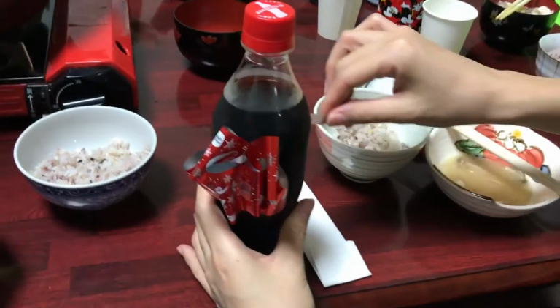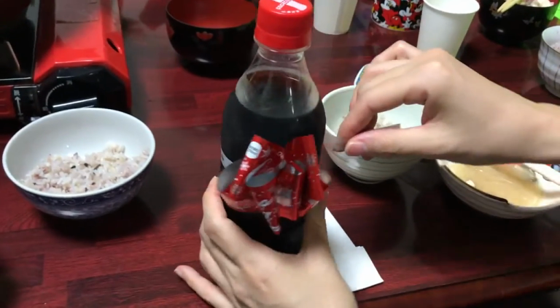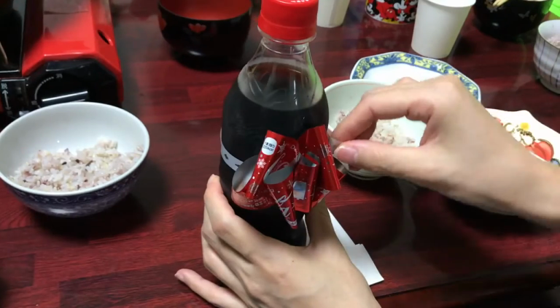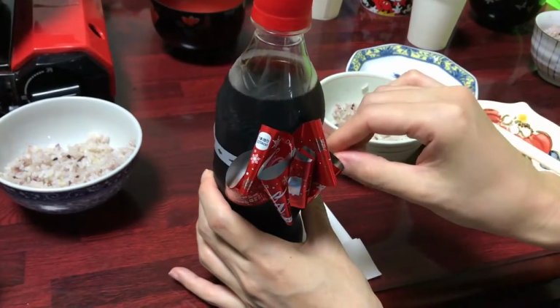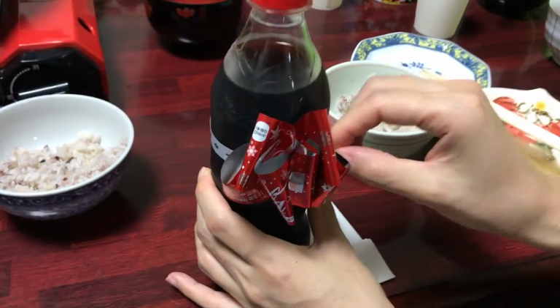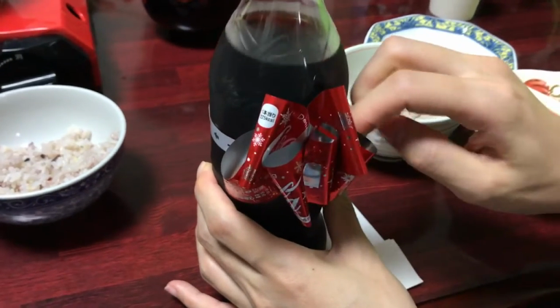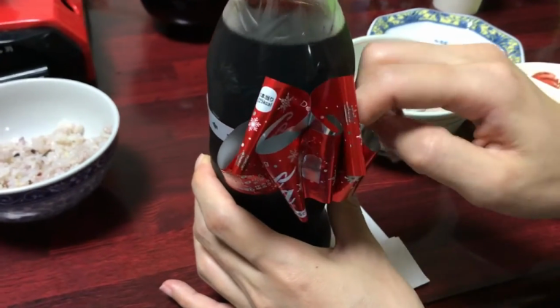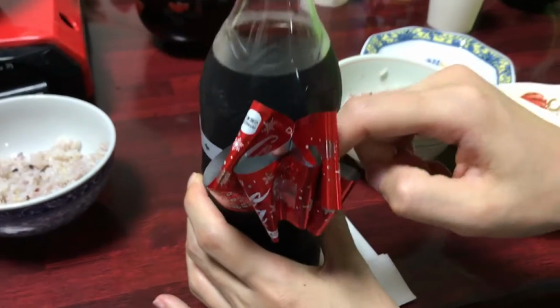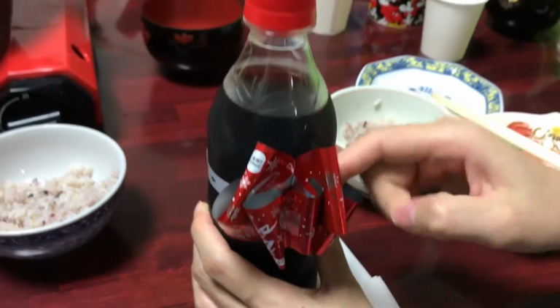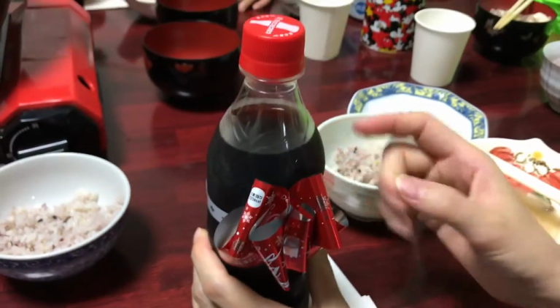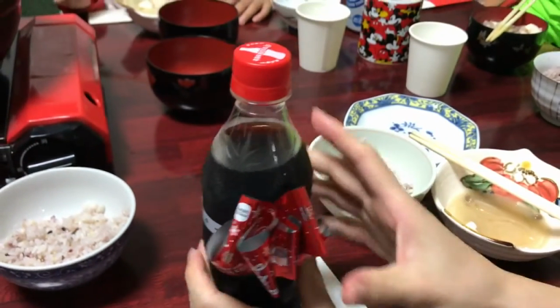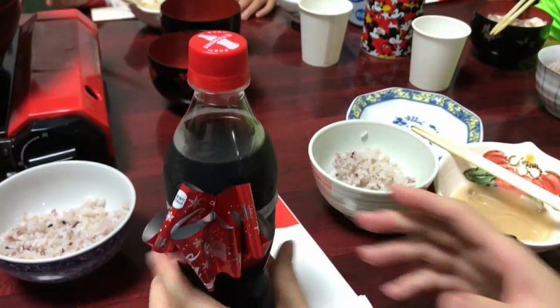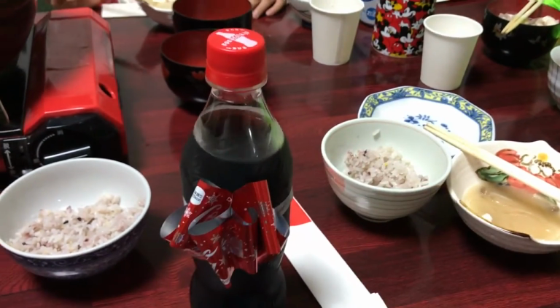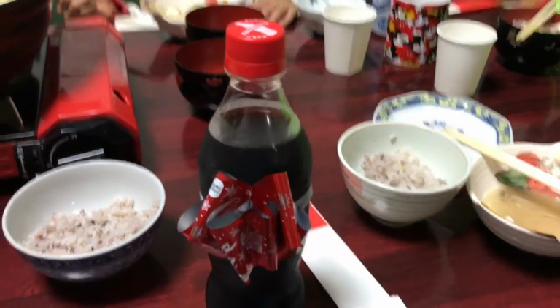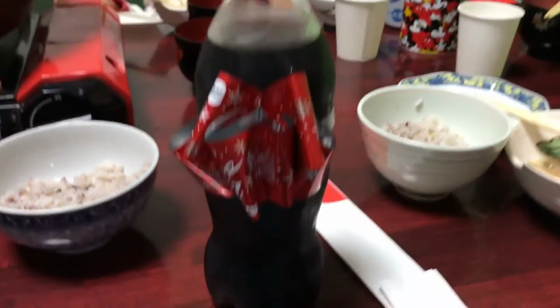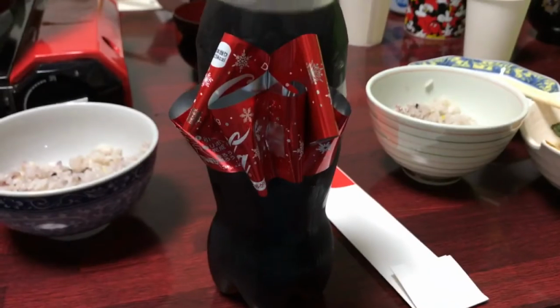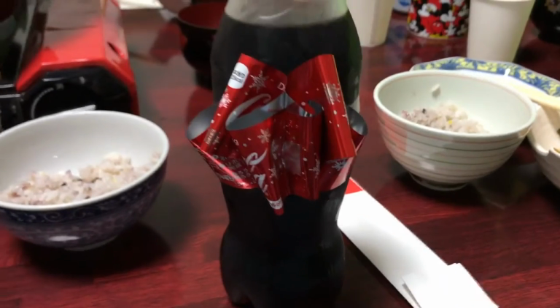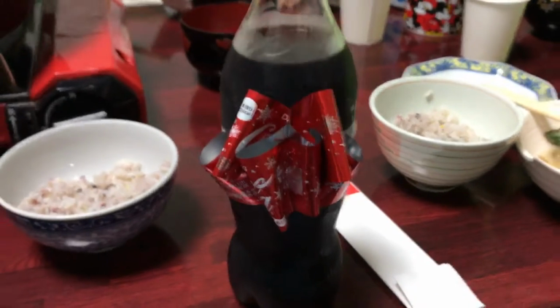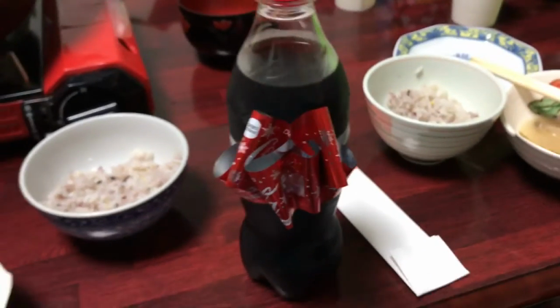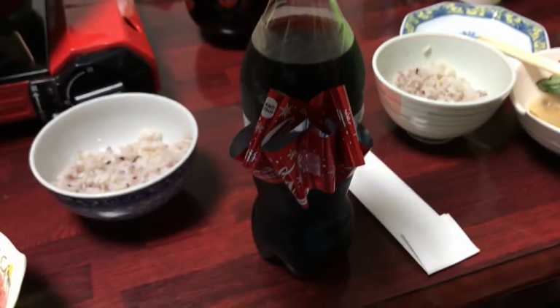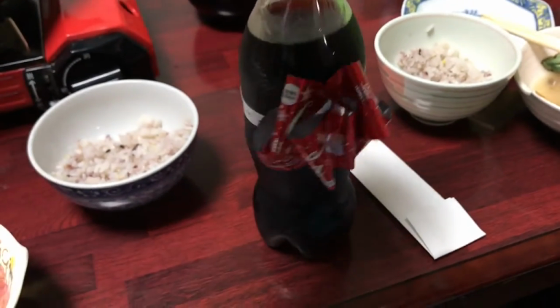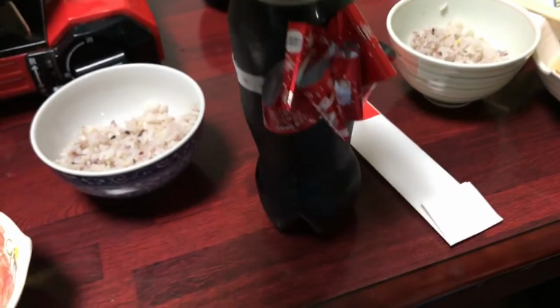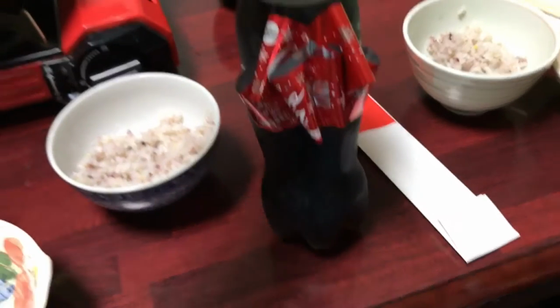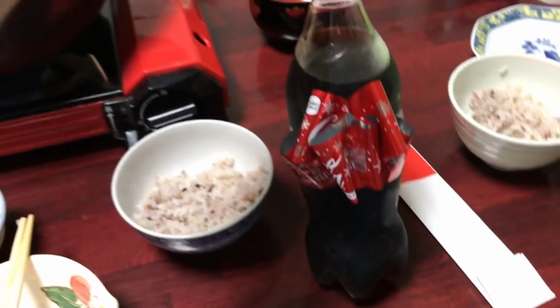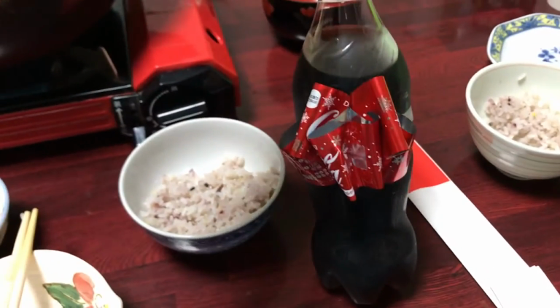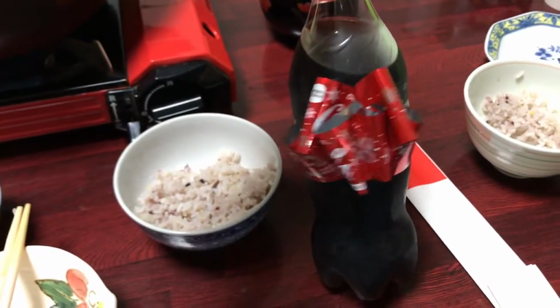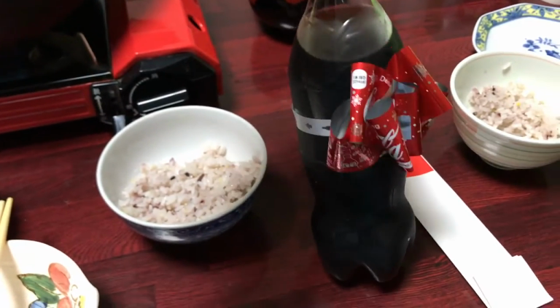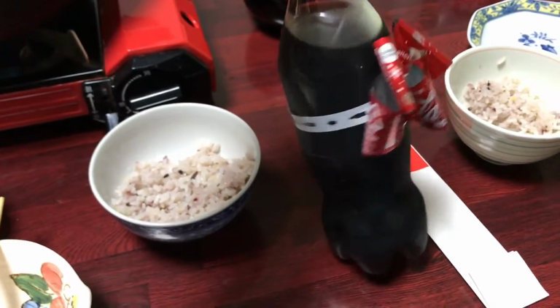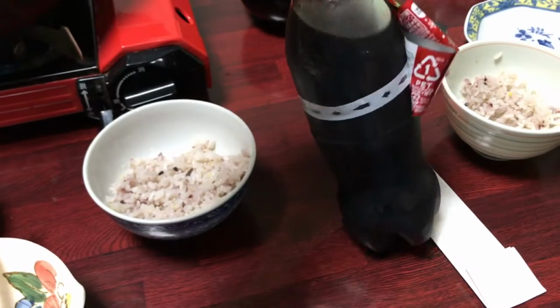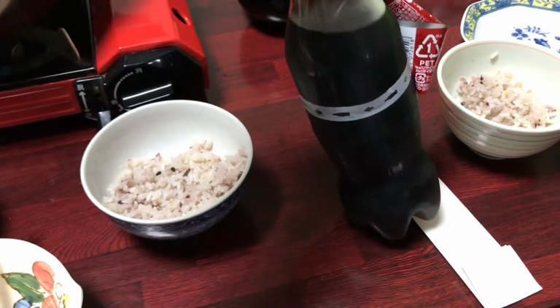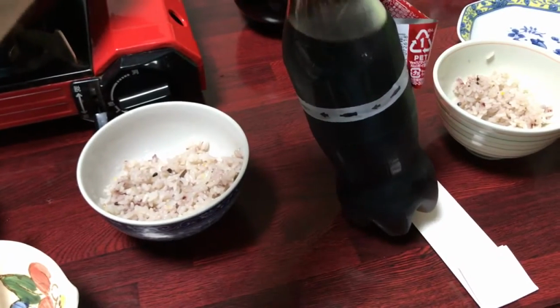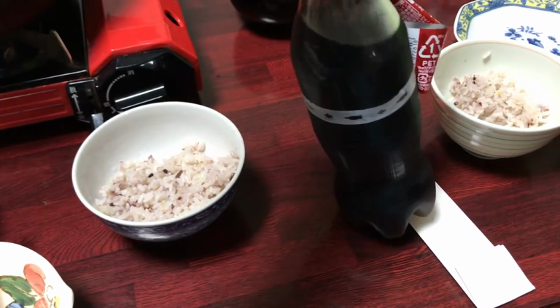And there you have it — your own Christmas ribbon on your Coke bottle. This actually isn't new; I think I've seen it like two or three years ago in Europe, but it's new out in Asia, and I don't think it's been done in the U.S. before either.